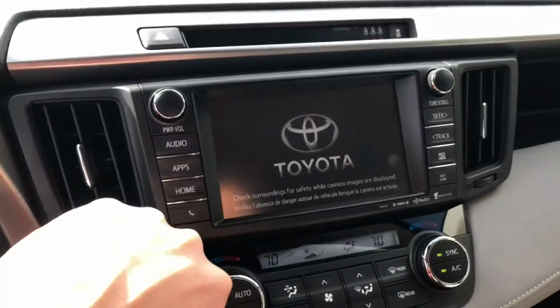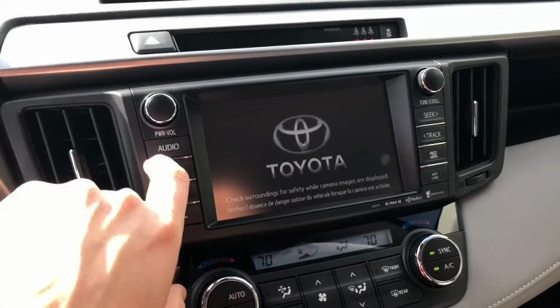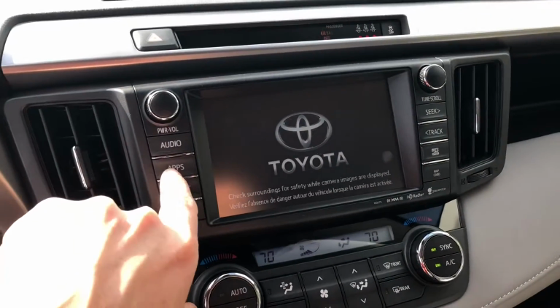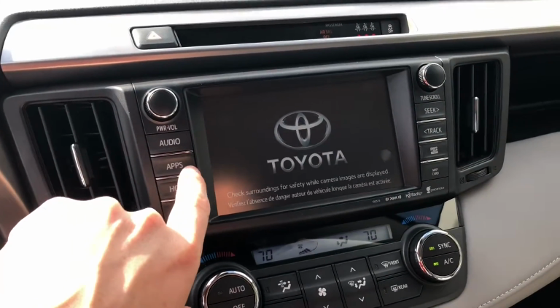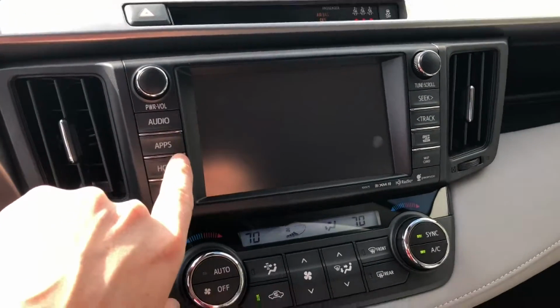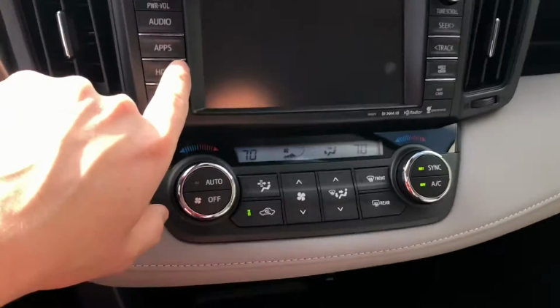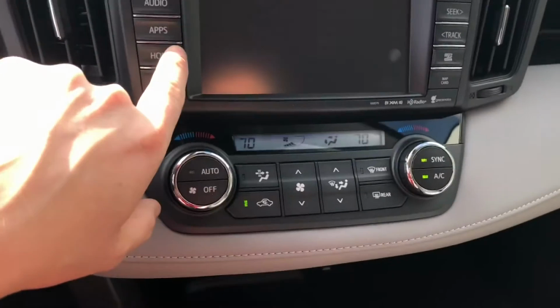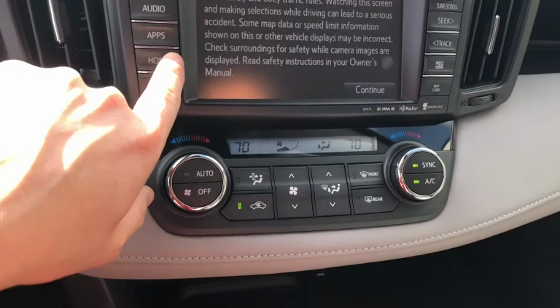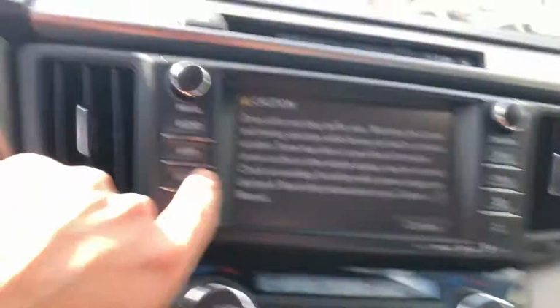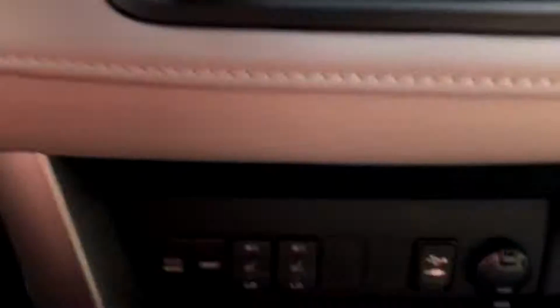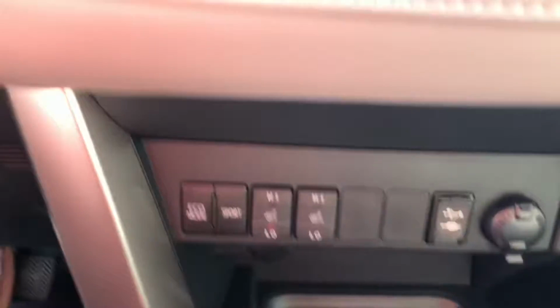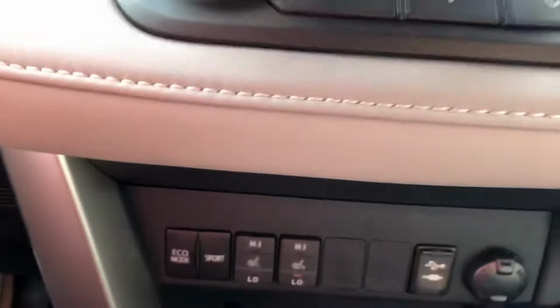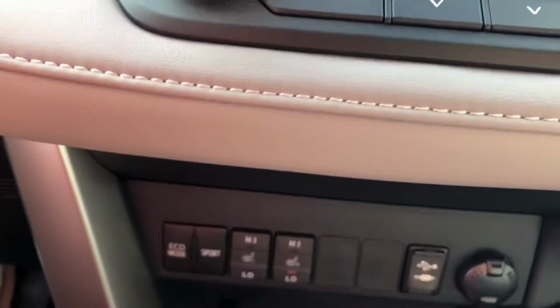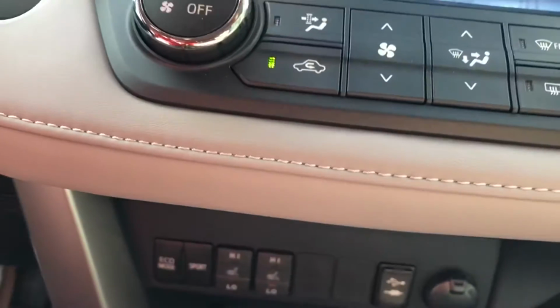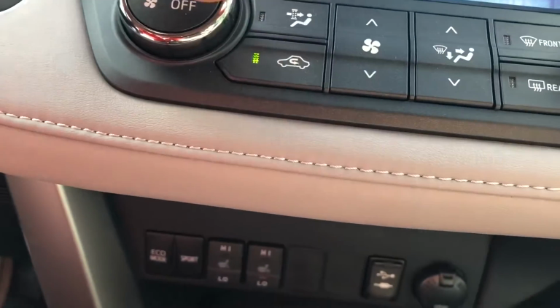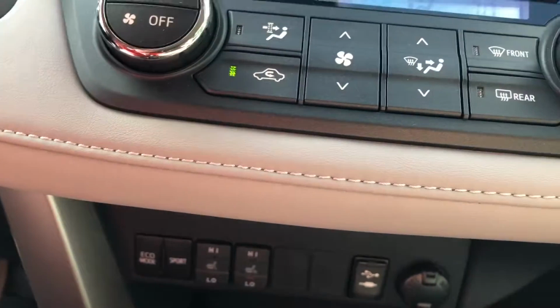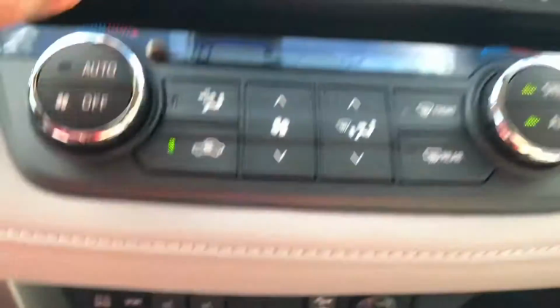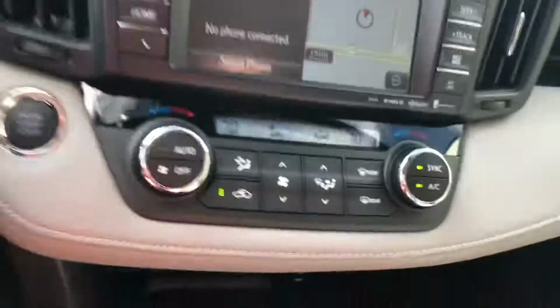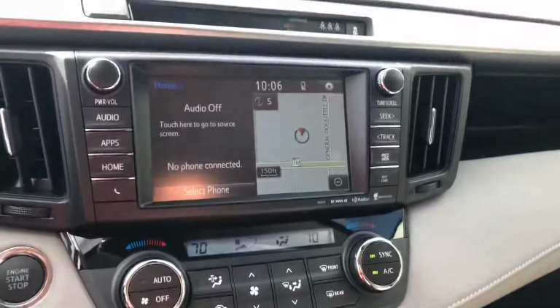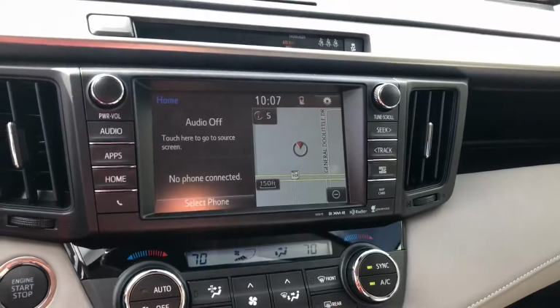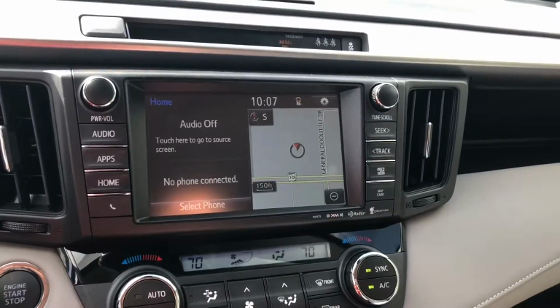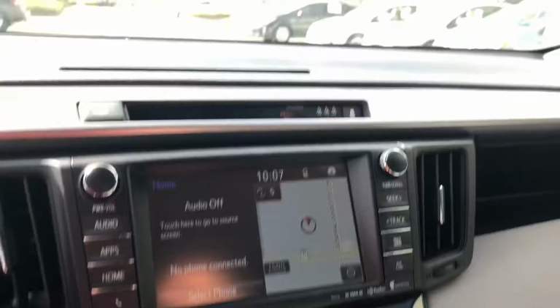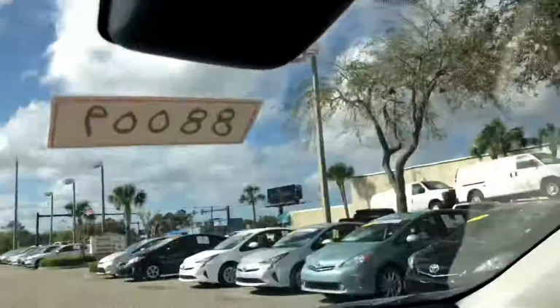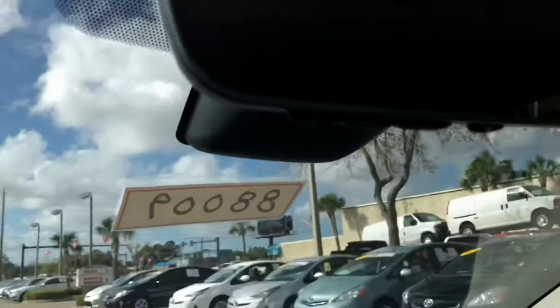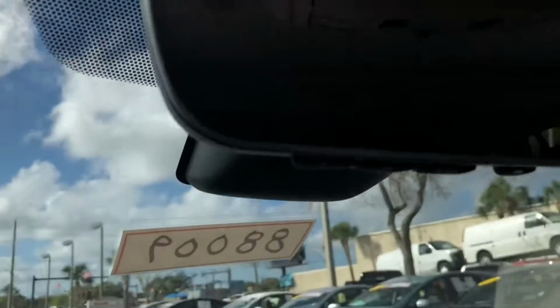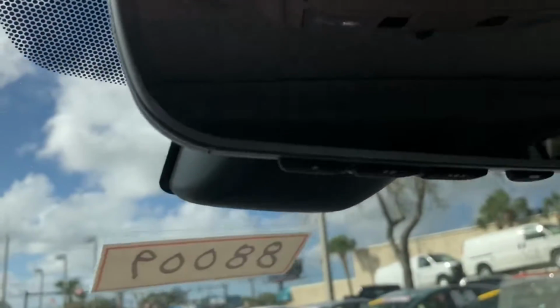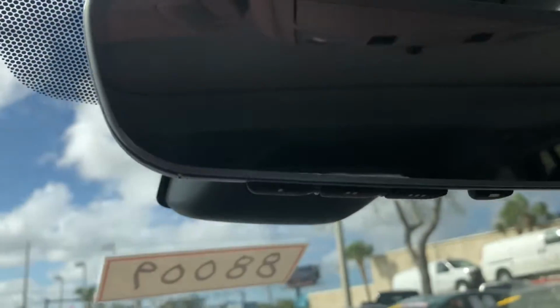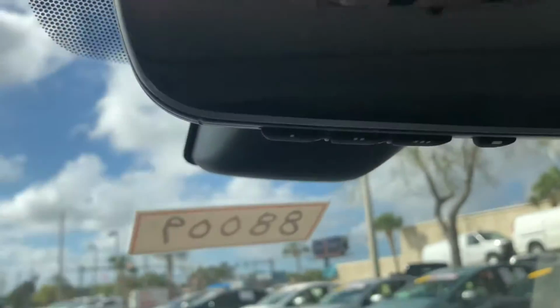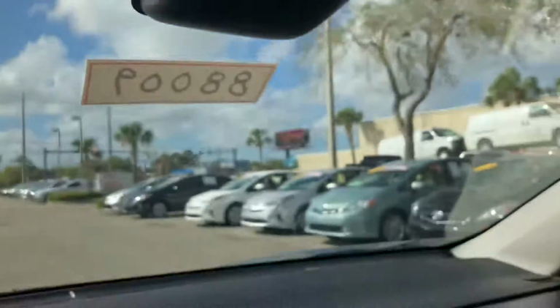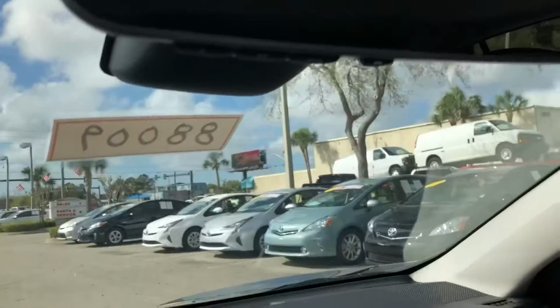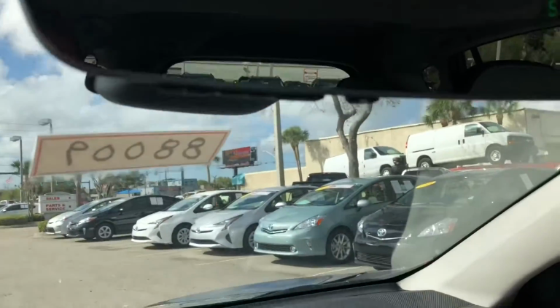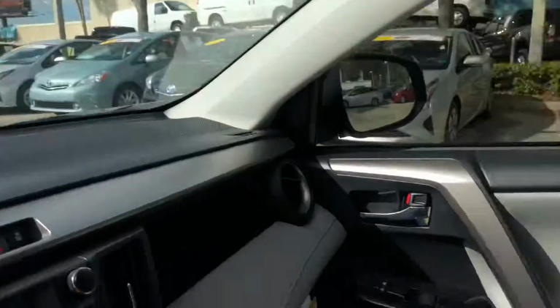Nice big touchscreen display with all sorts of stuff in there. Dual climate control, heated seats. This one's pretty well equipped — you do have navigation on here. Nice three garage door openers on this rear view mirror.